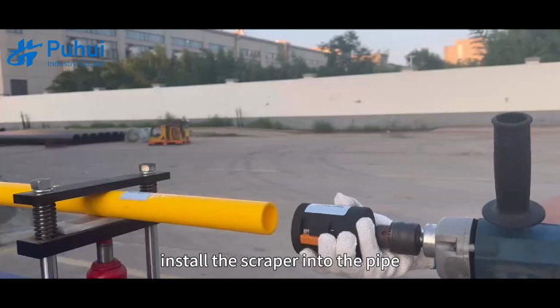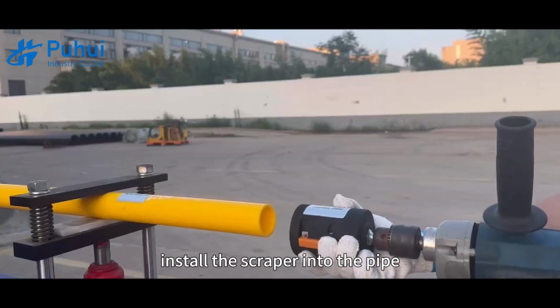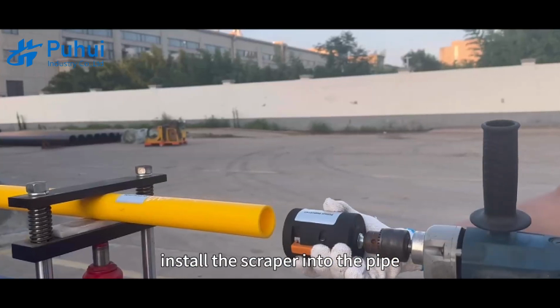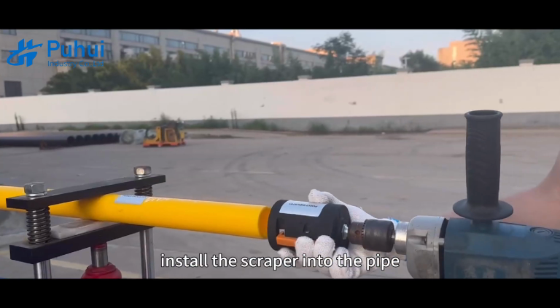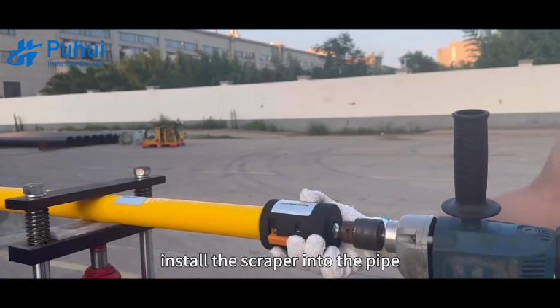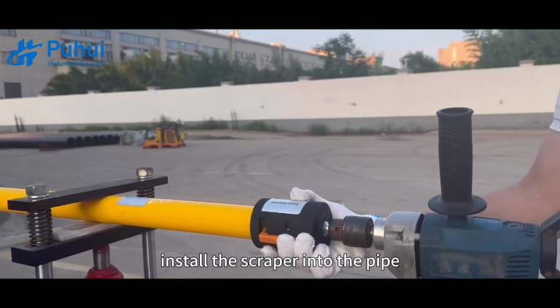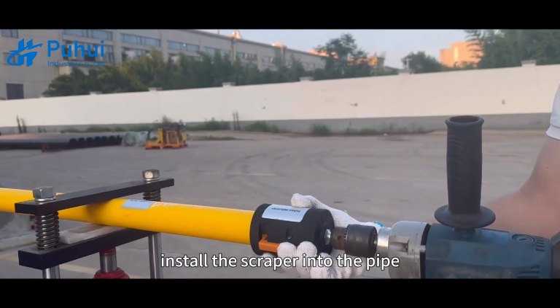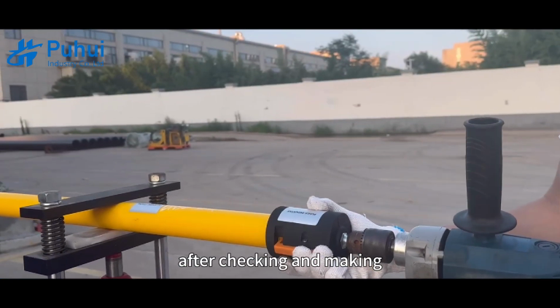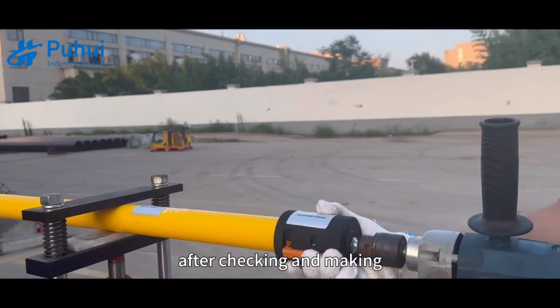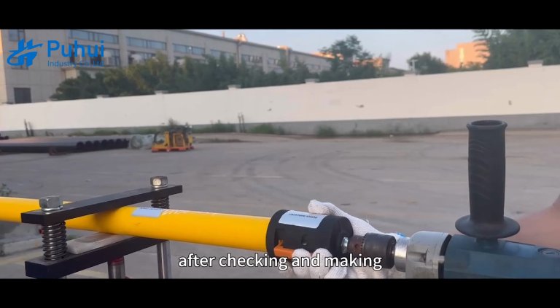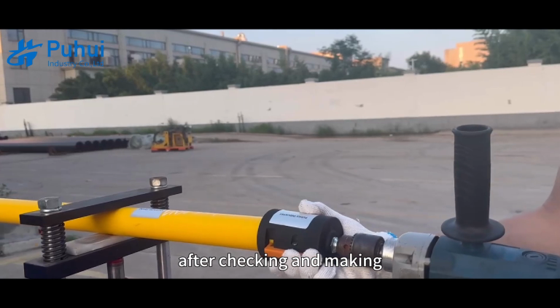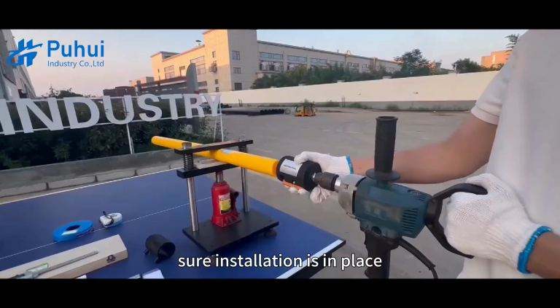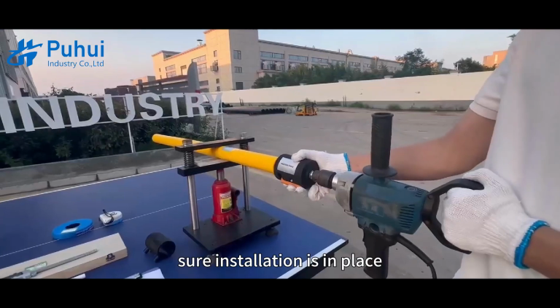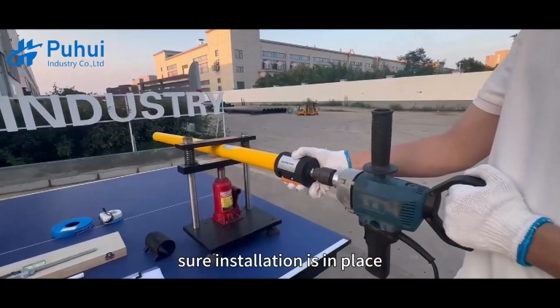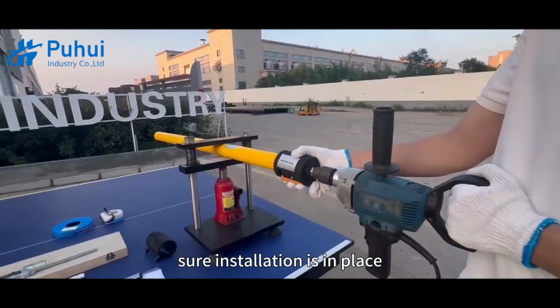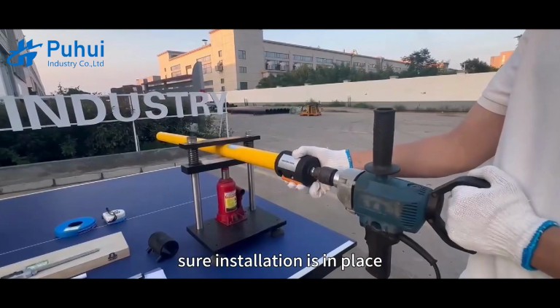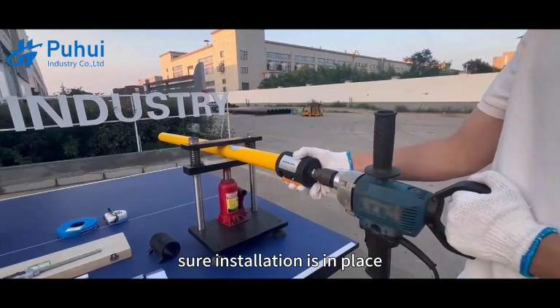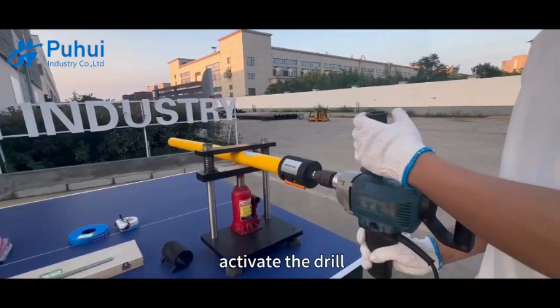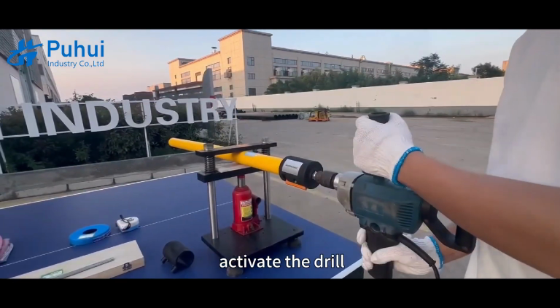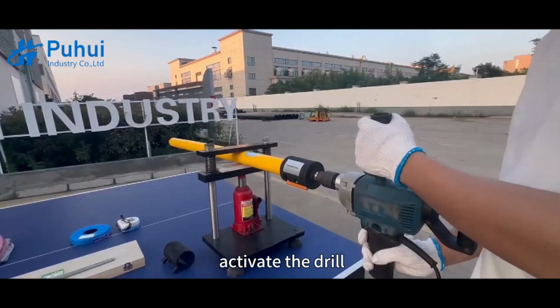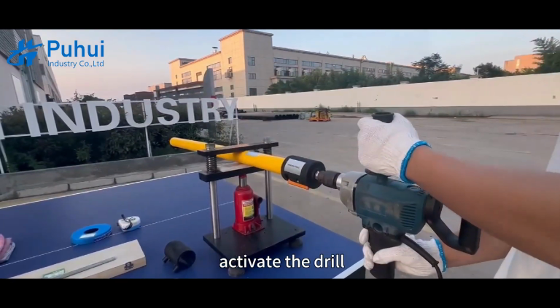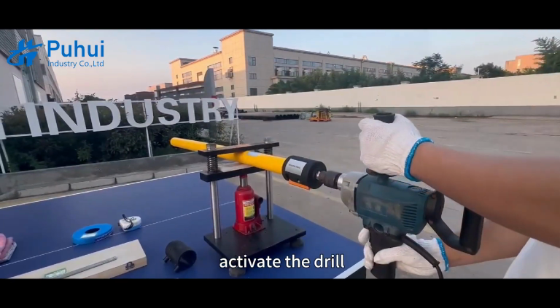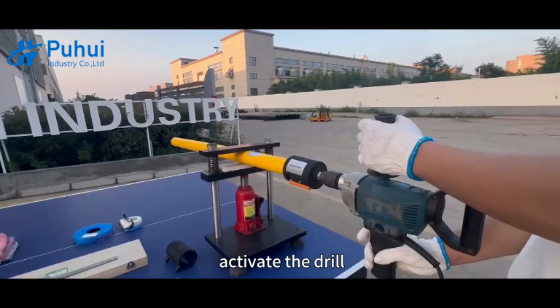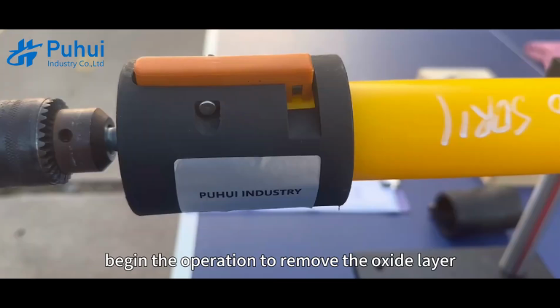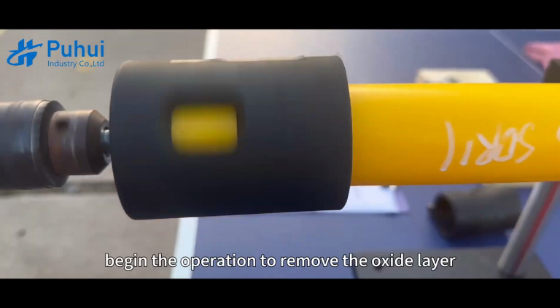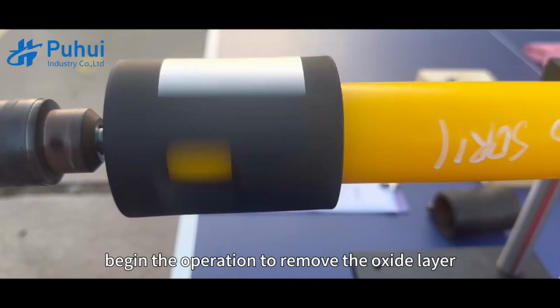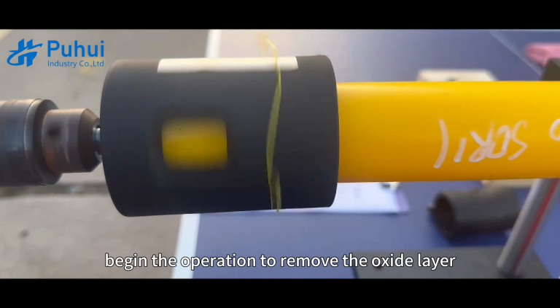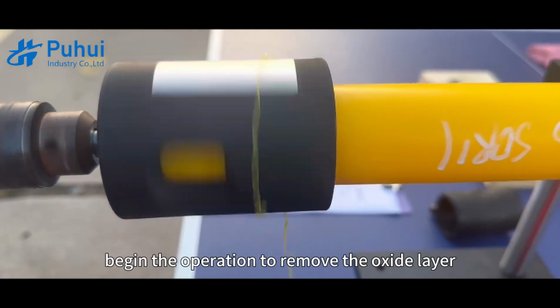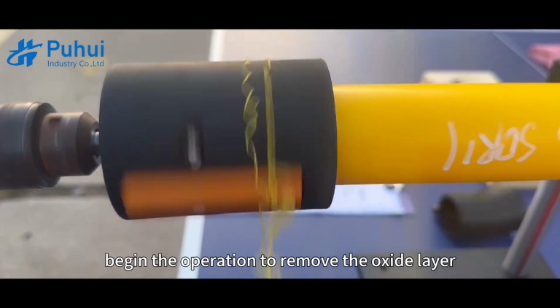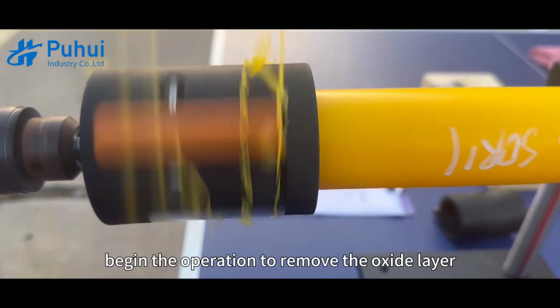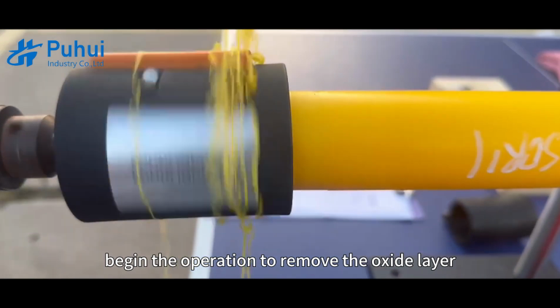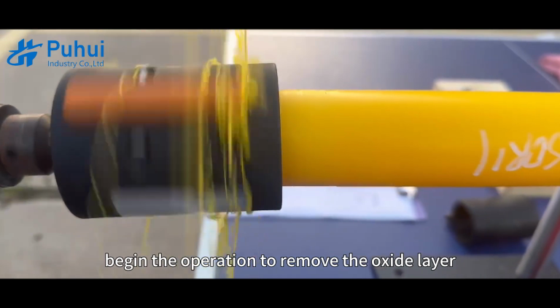Install the scraper into the pipe. After checking and making sure the installation is in place, activate the drill and begin the operation to remove the oxide layer.